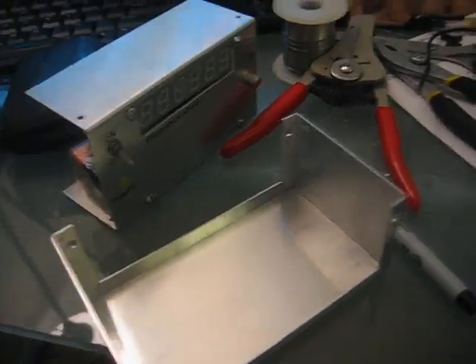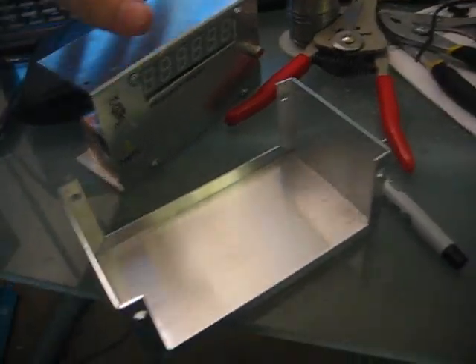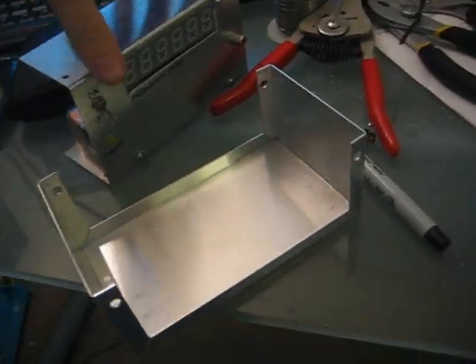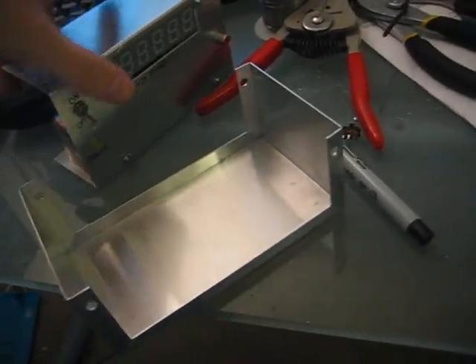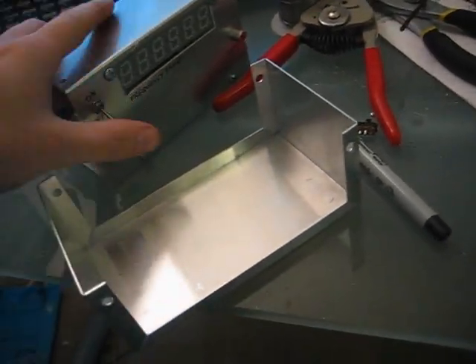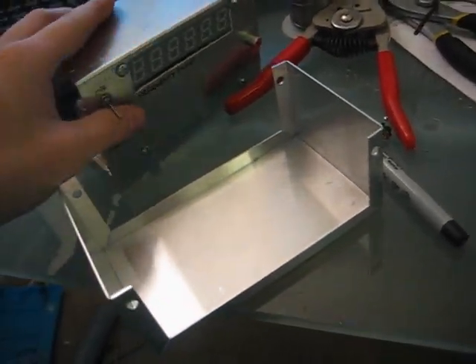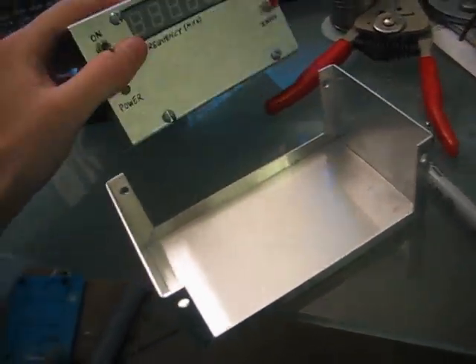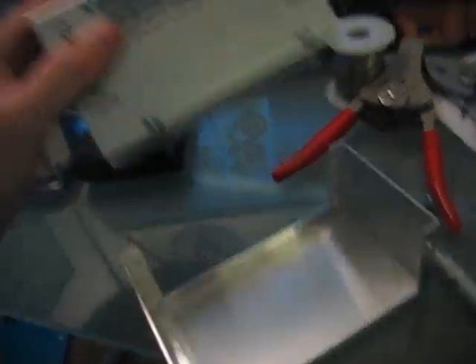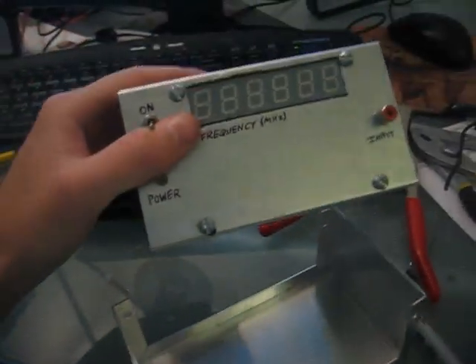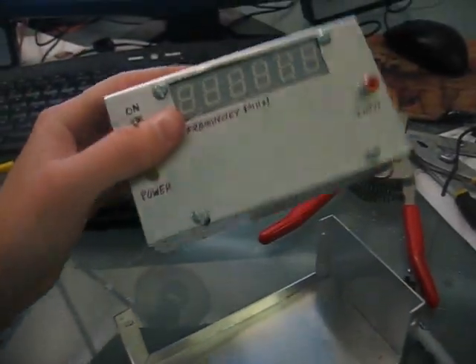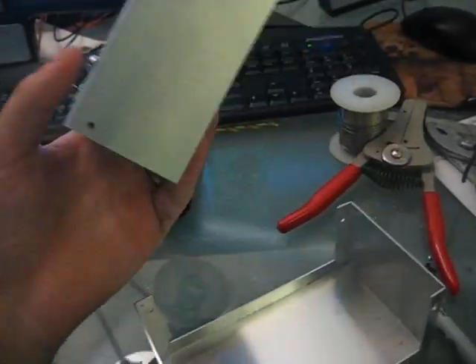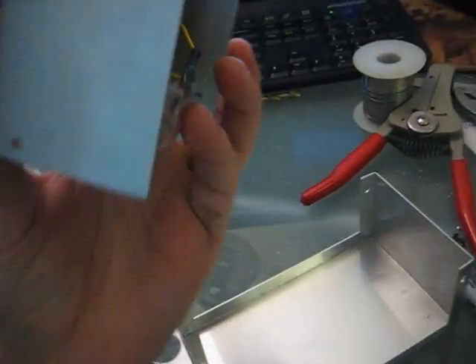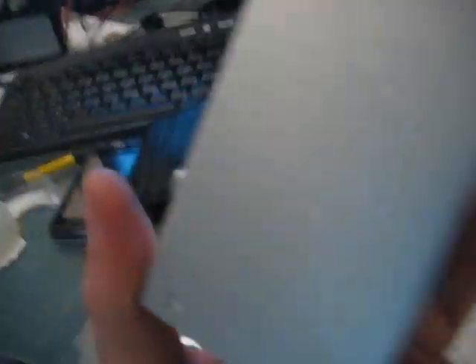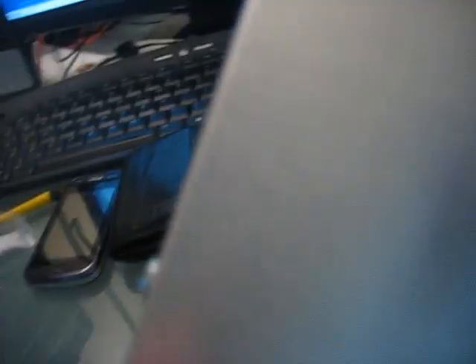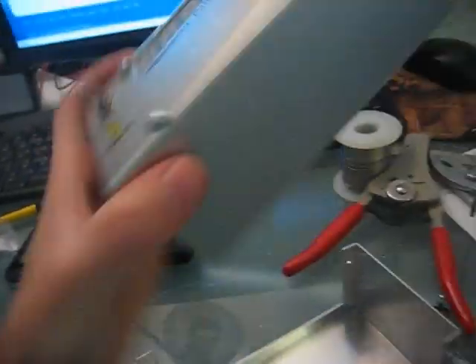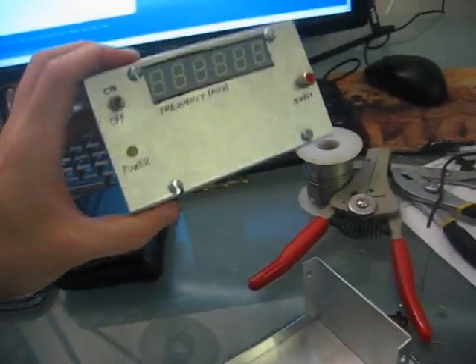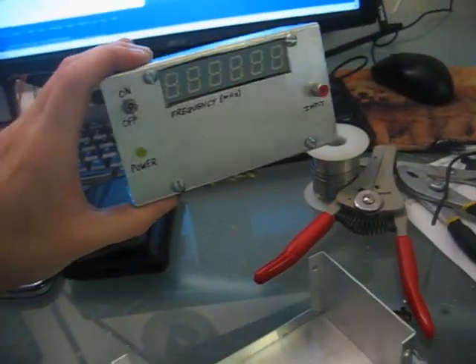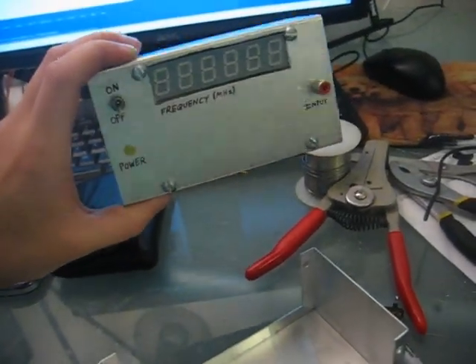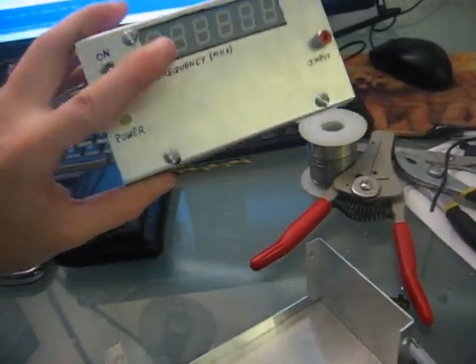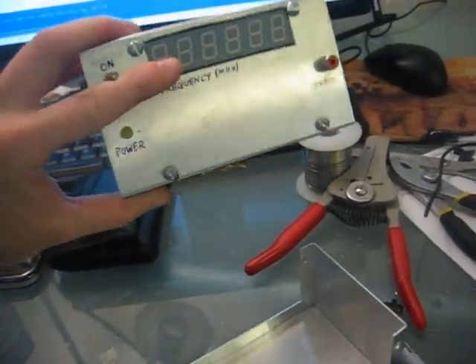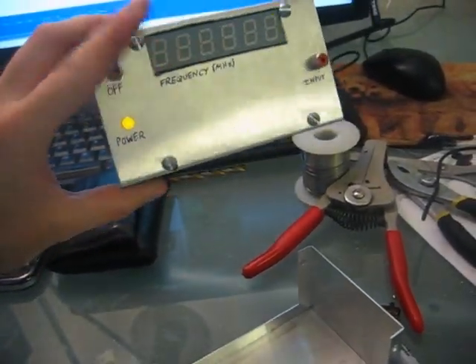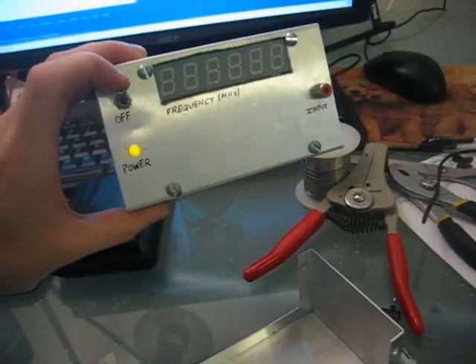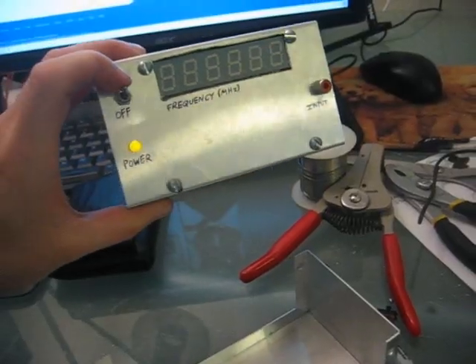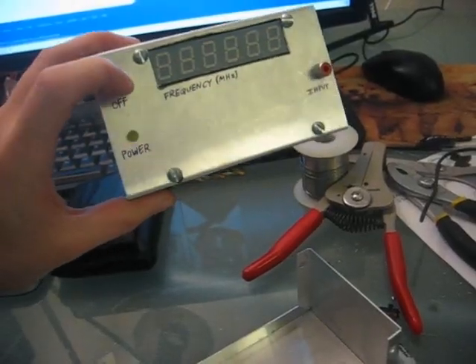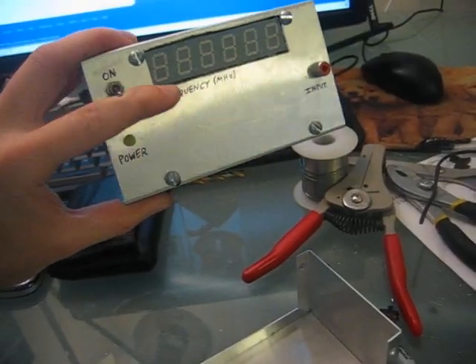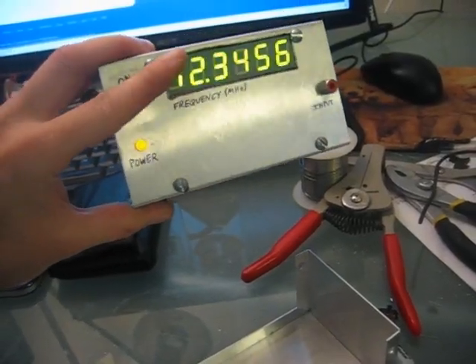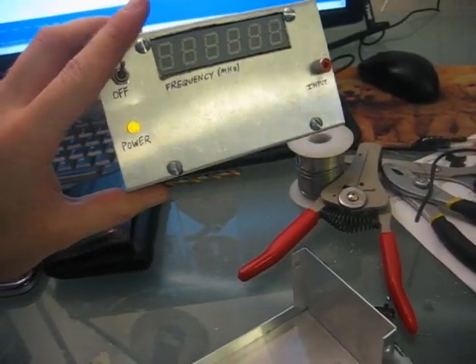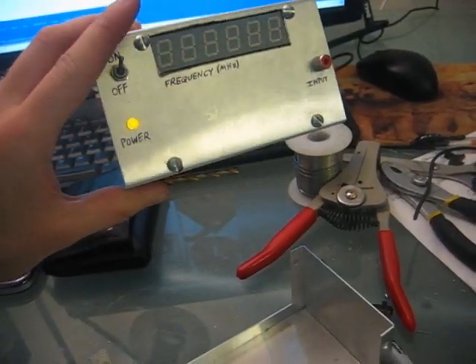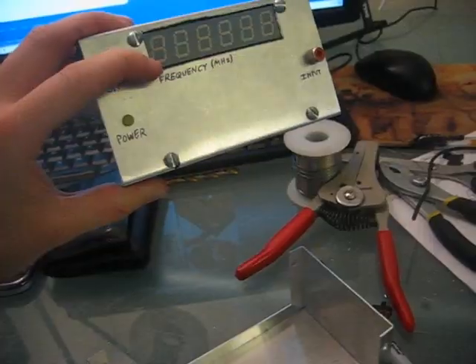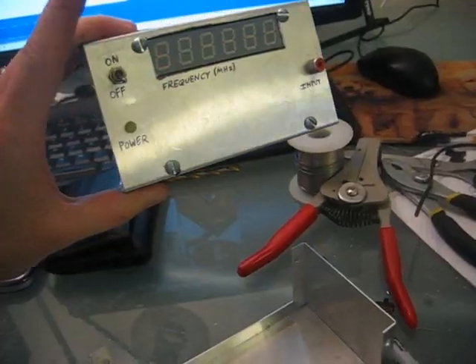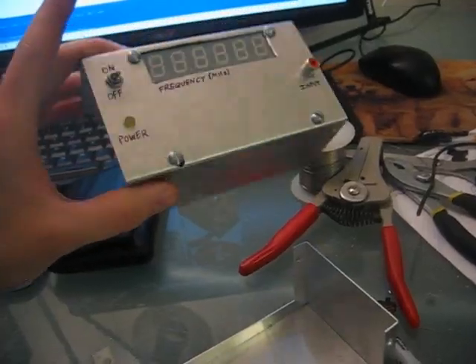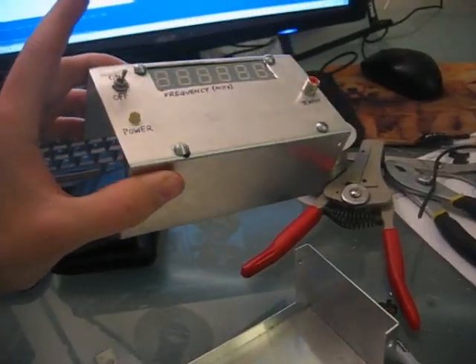This is the new enclosure for the frequency counter. It actually came out pretty well — I'm impressed. I don't have it hooked up to any signal, so all I see is the test signal.